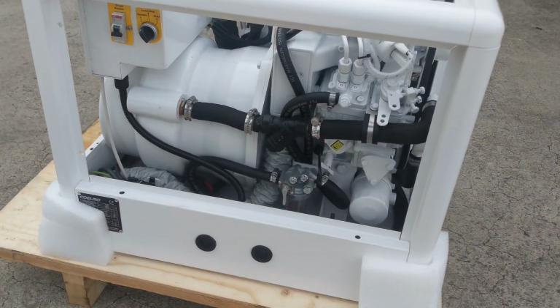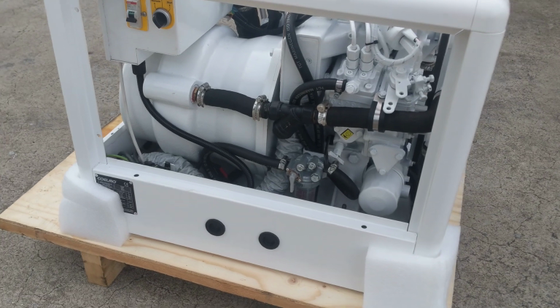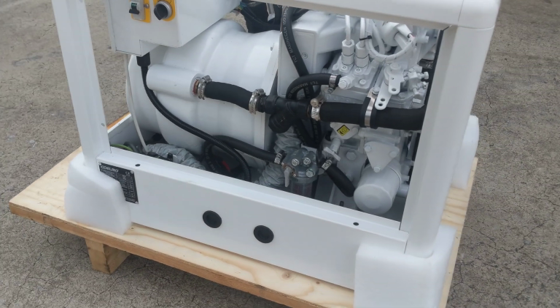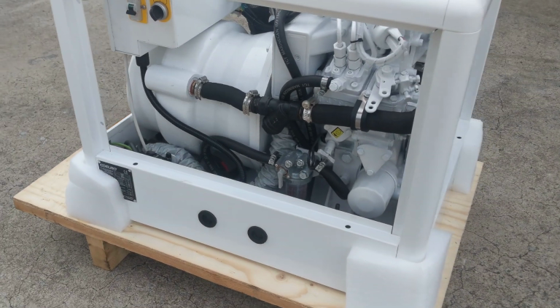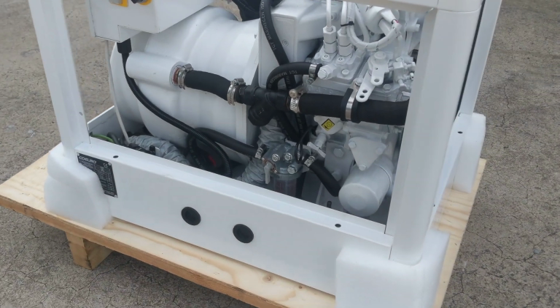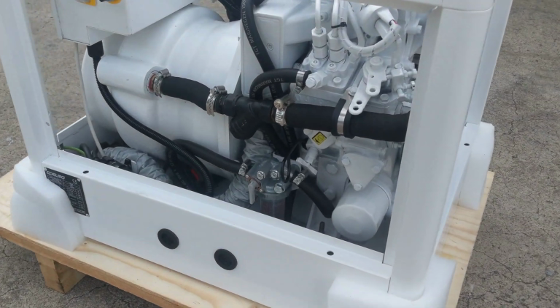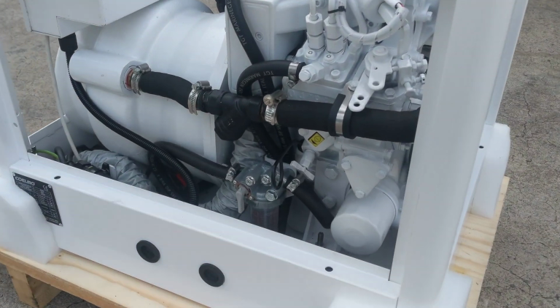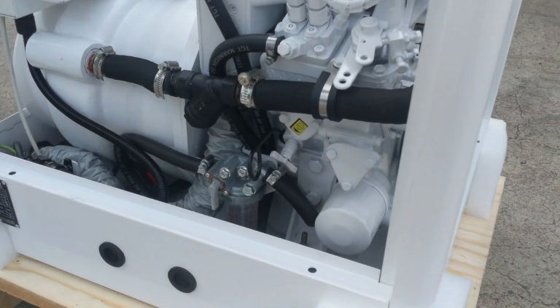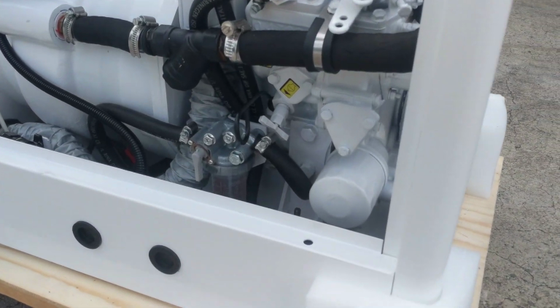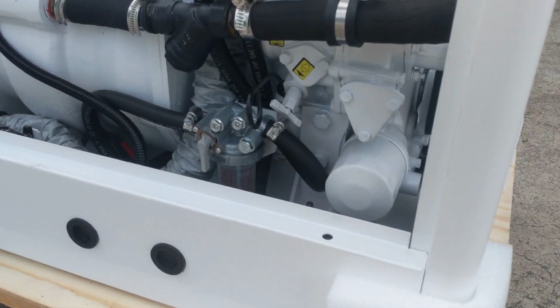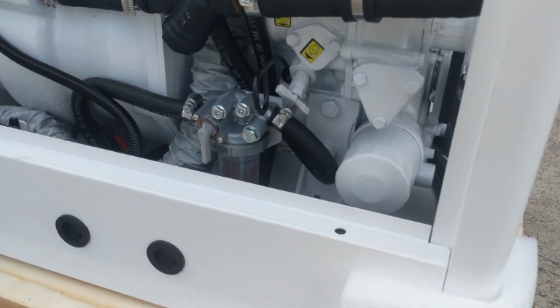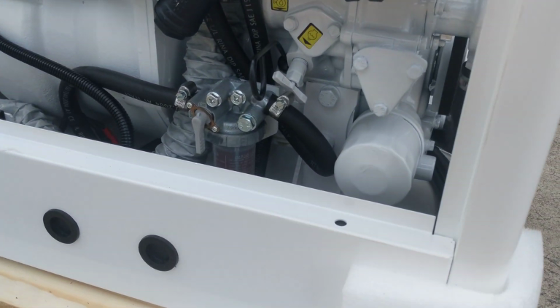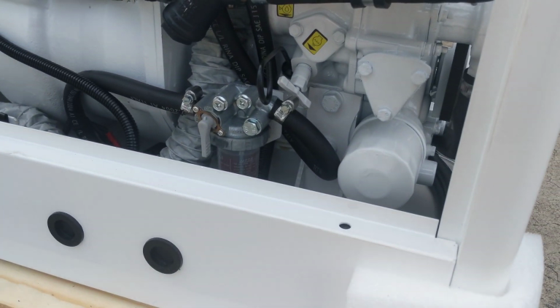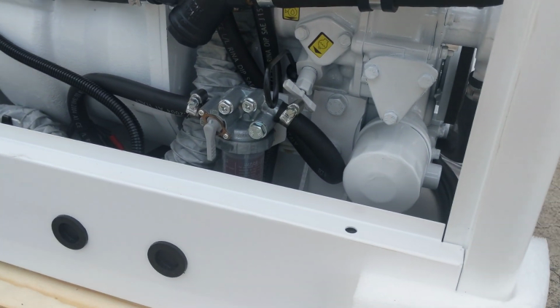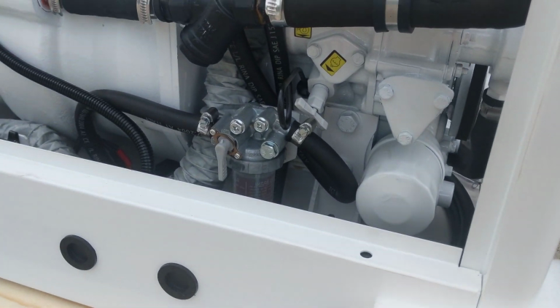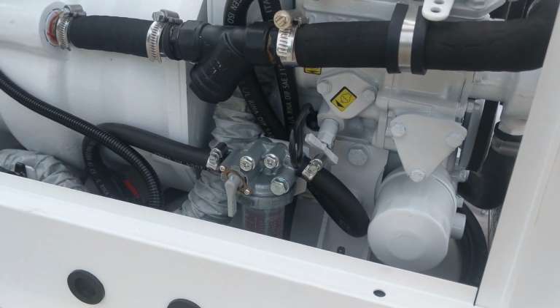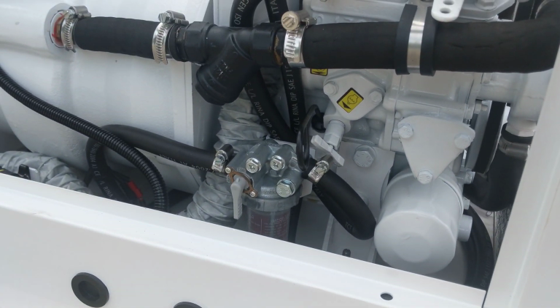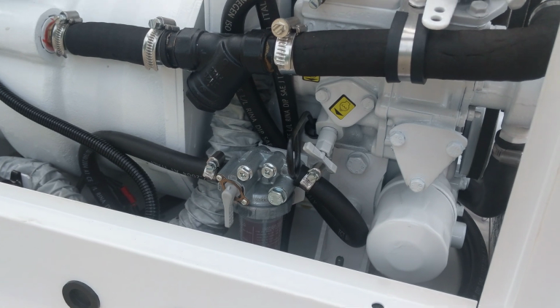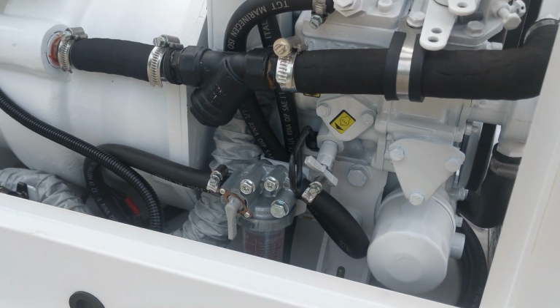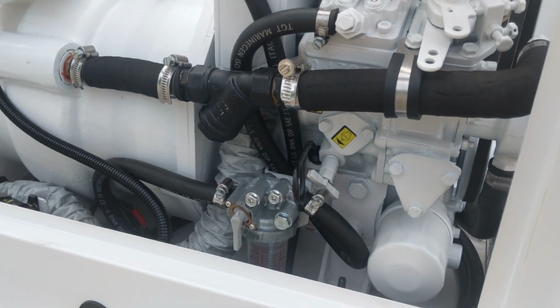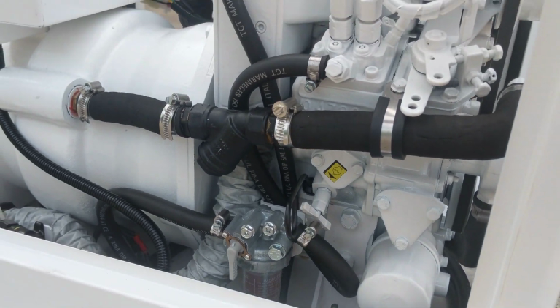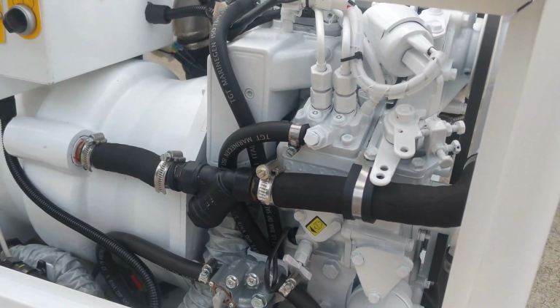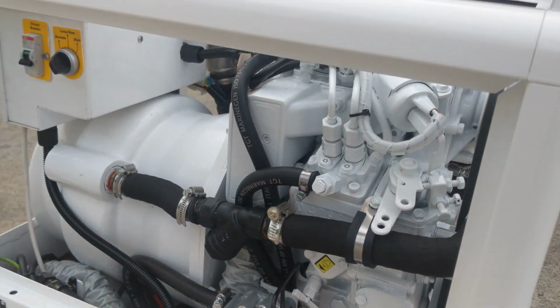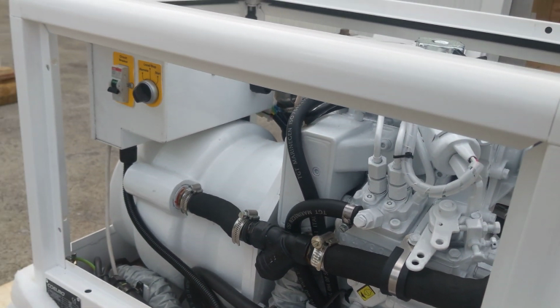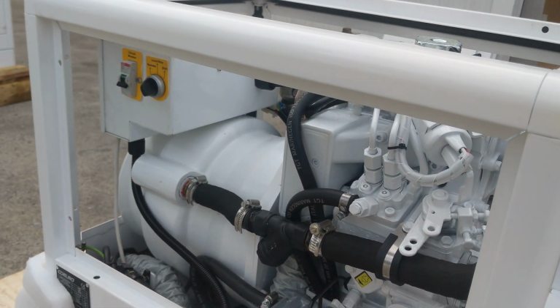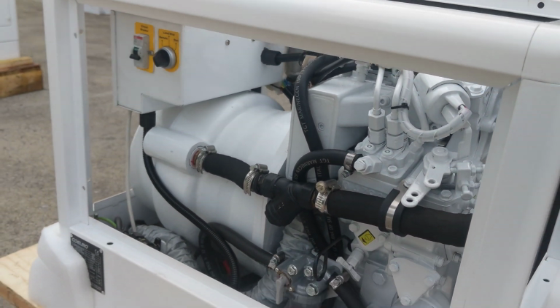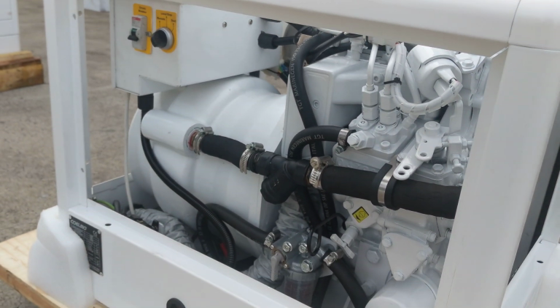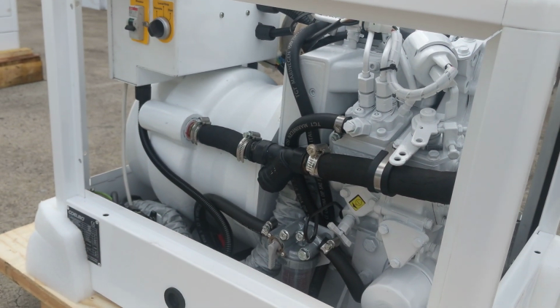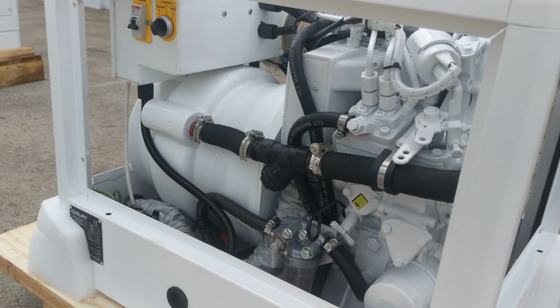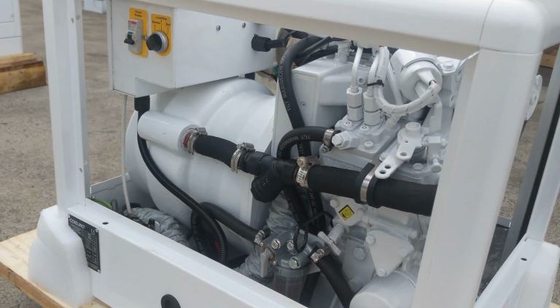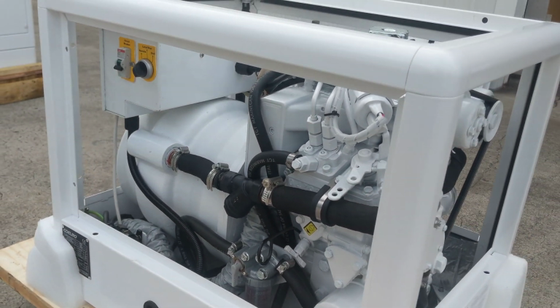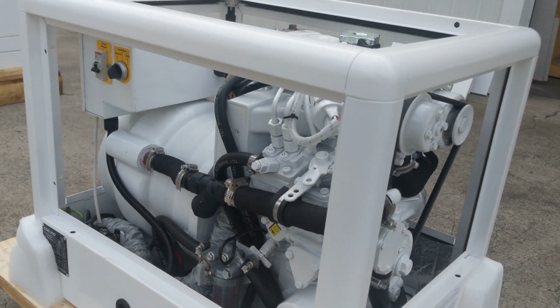As I come around now, you can see a nice simple spin-on oil filter and a small cartridge fuel filter. These have a water-cooled alternator which you can see at the back there.